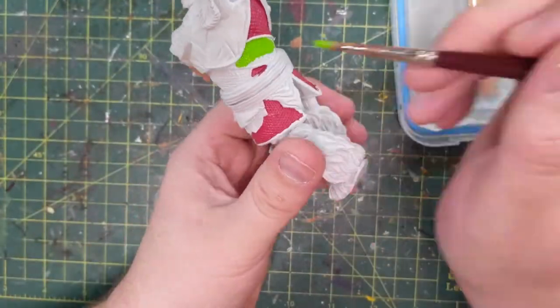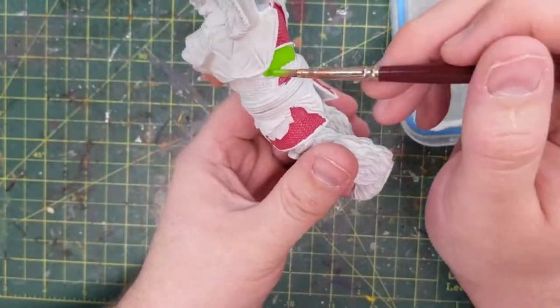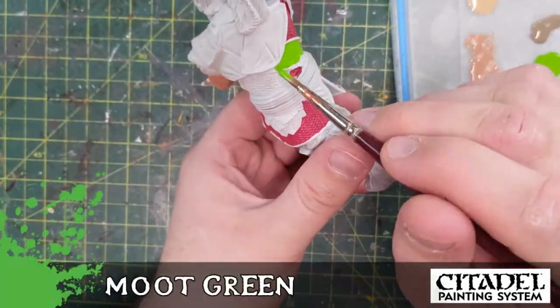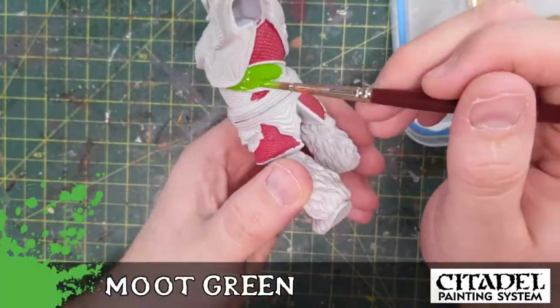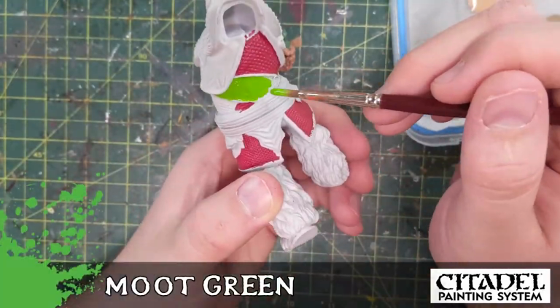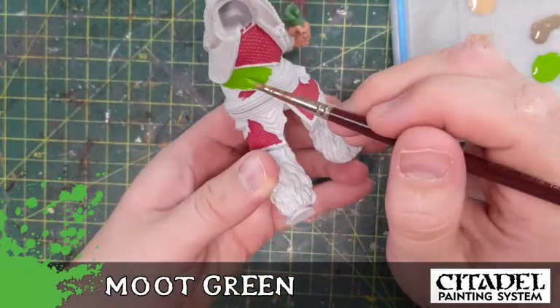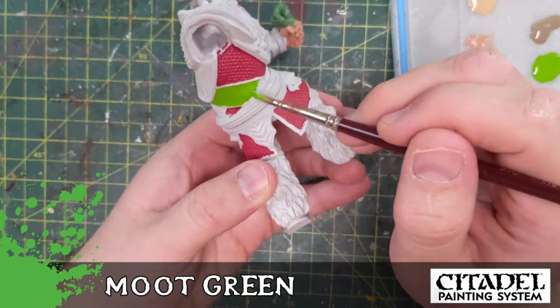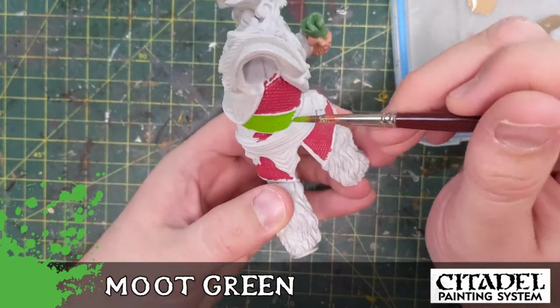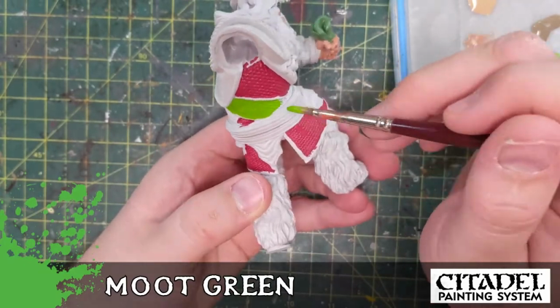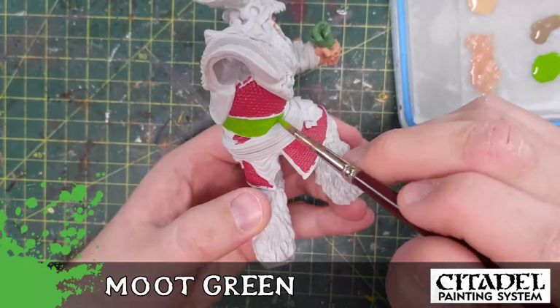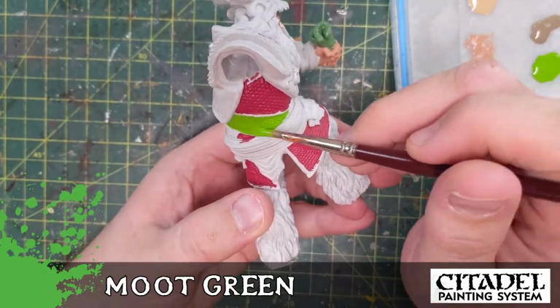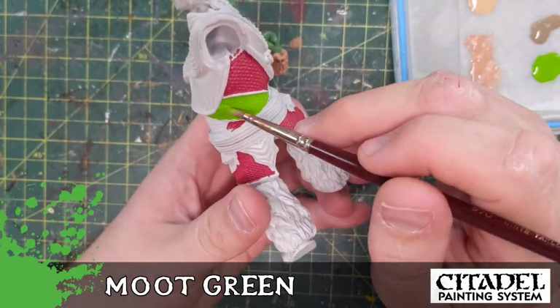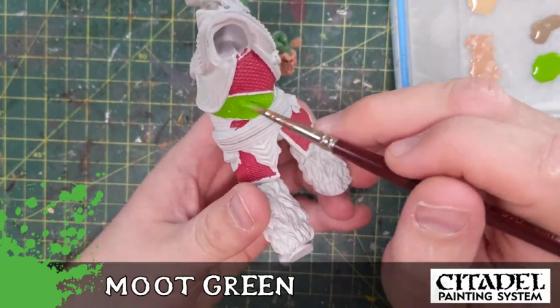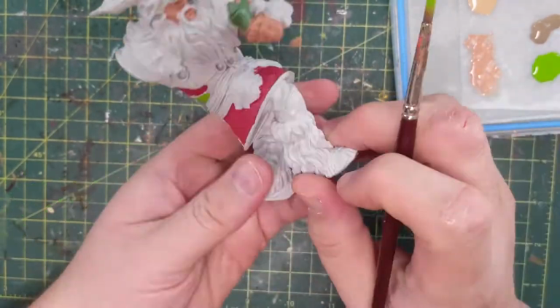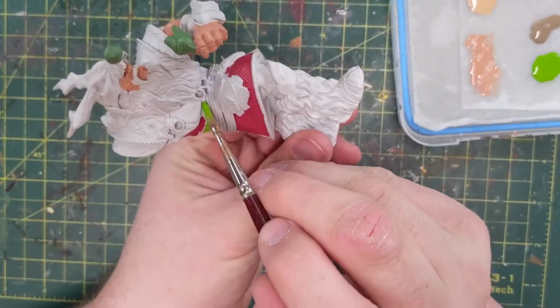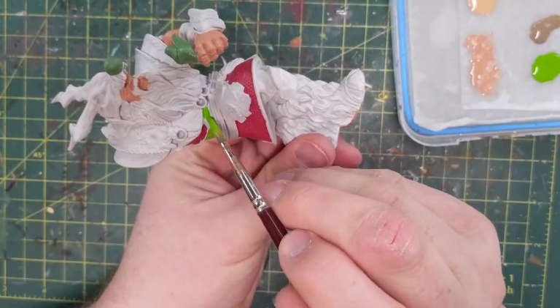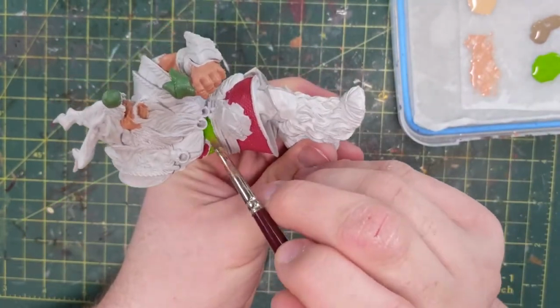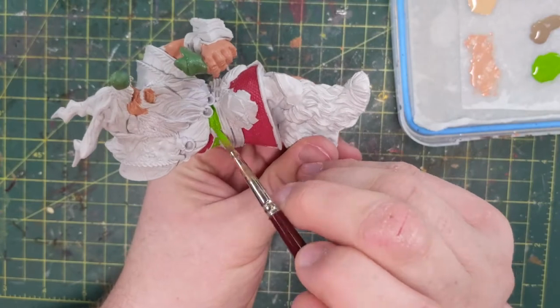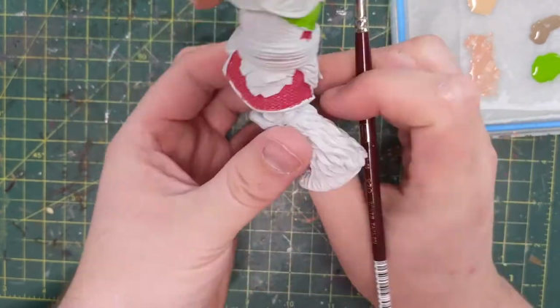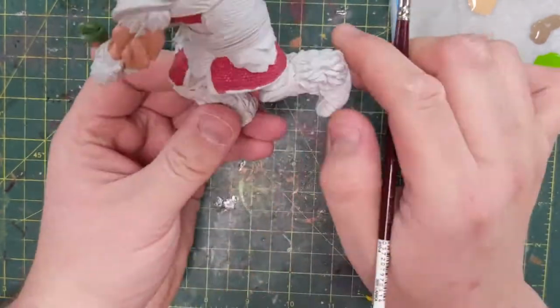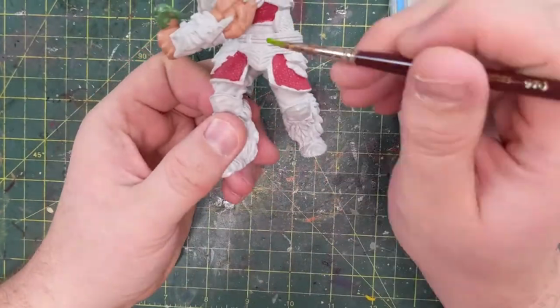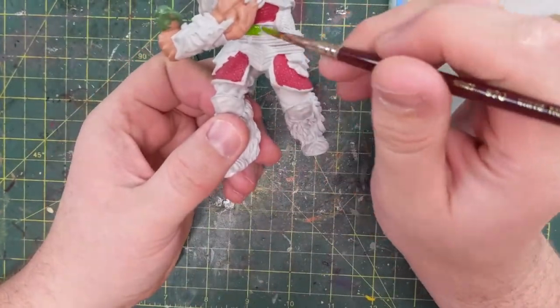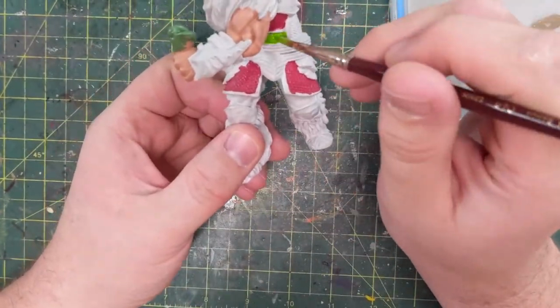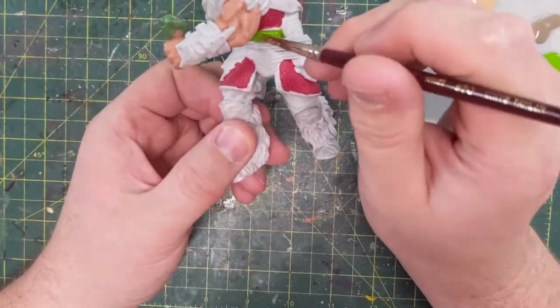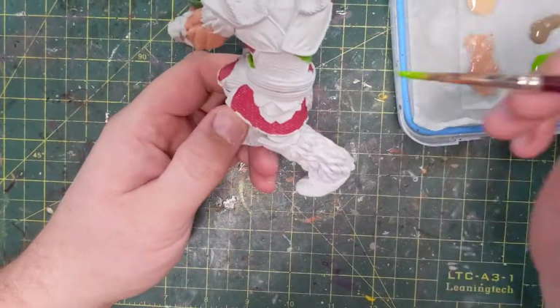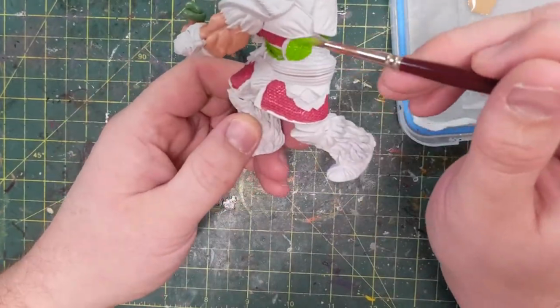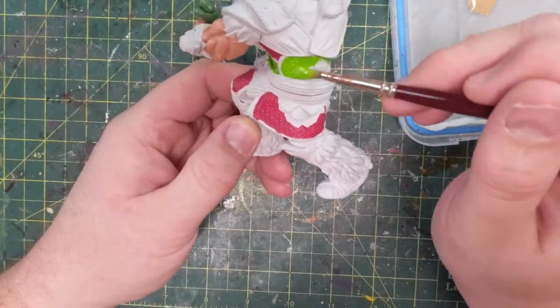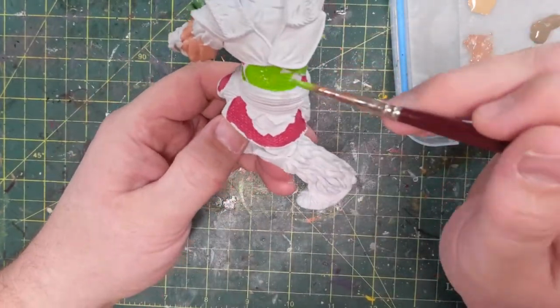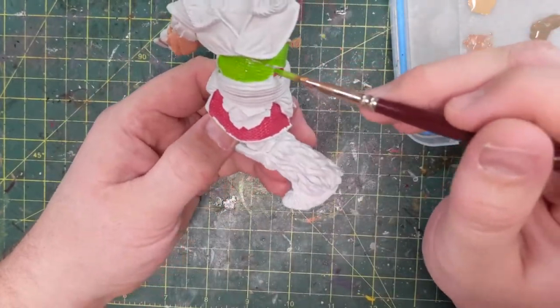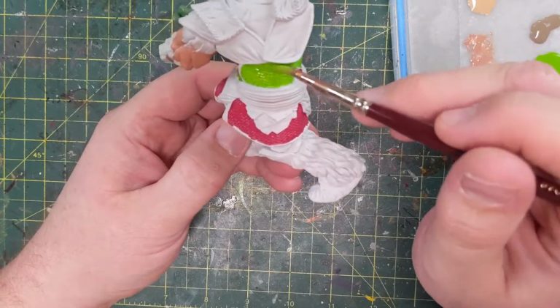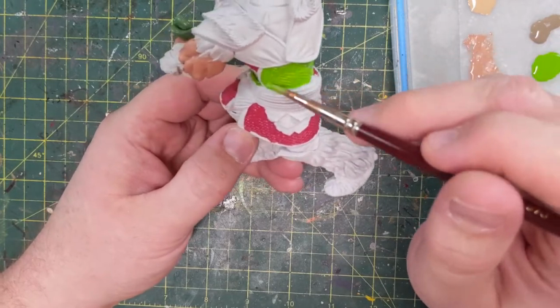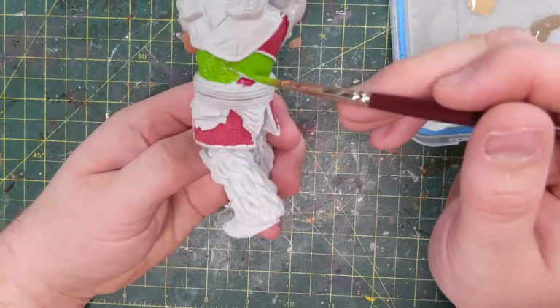Moving on to Moot Green — lovely color. Don't get to use it enough in Paint-A-Life. It's just way too strong for many things that we paint. It doesn't really look natural — it looks artificial.